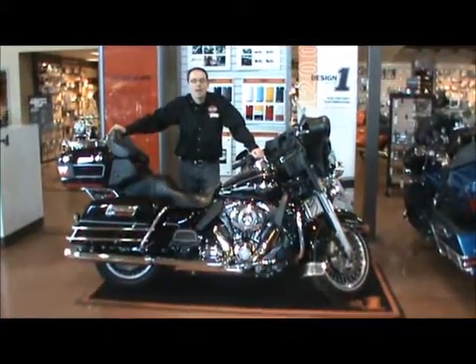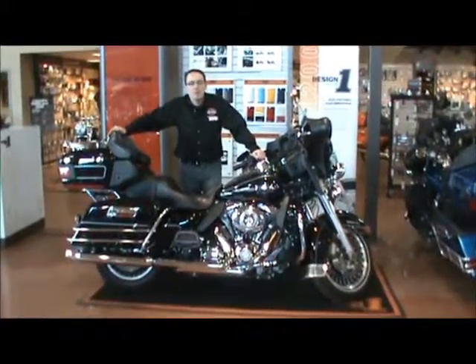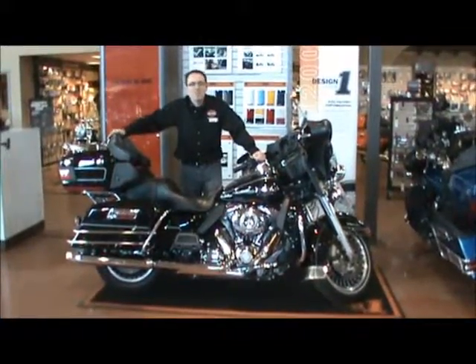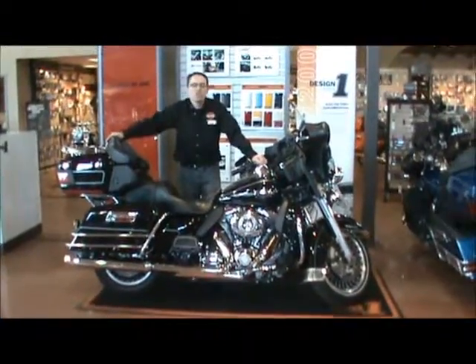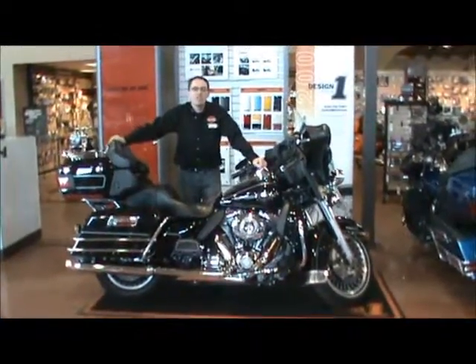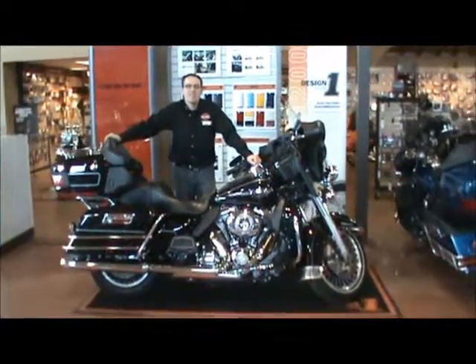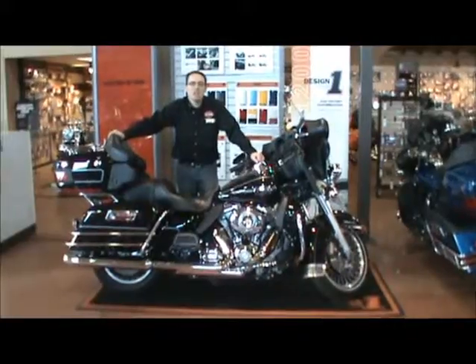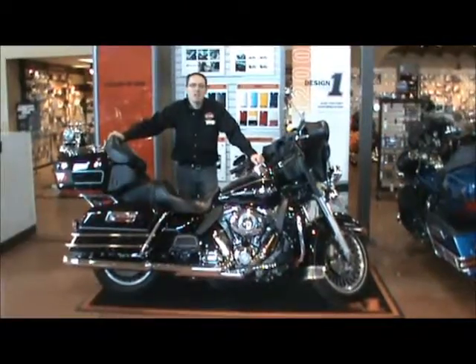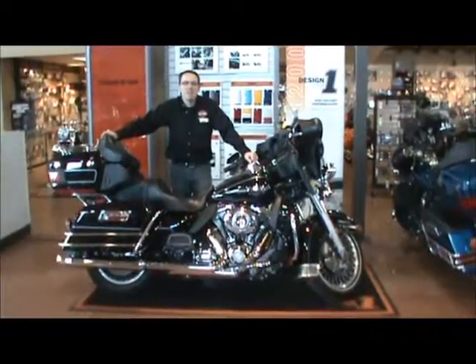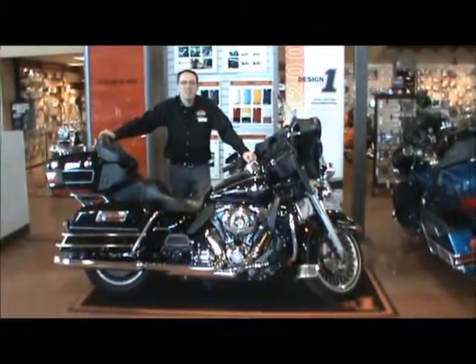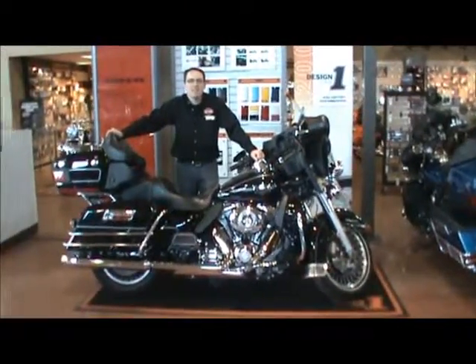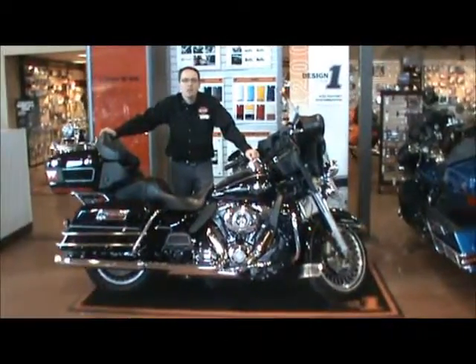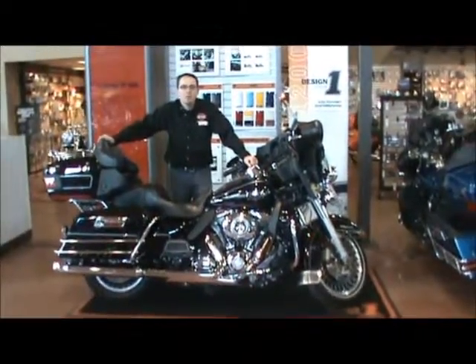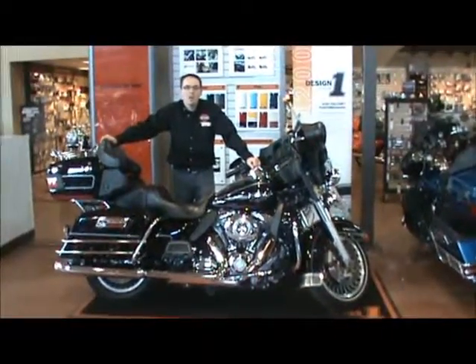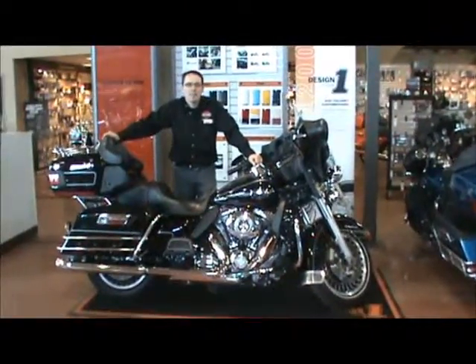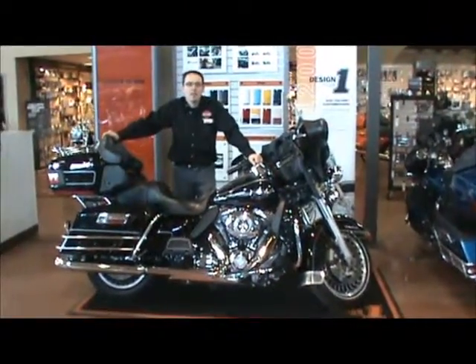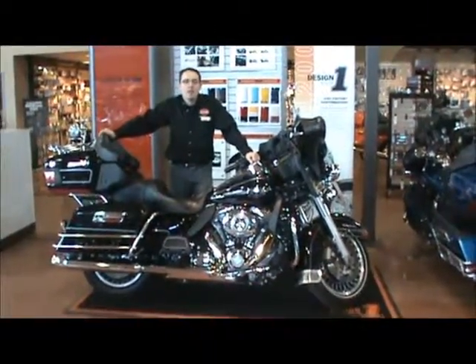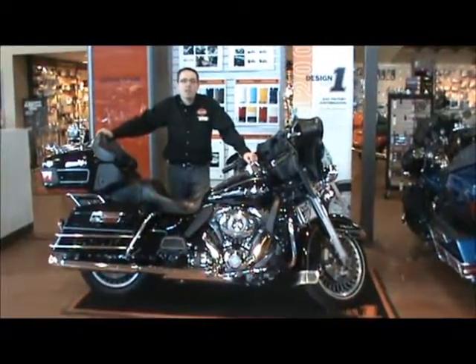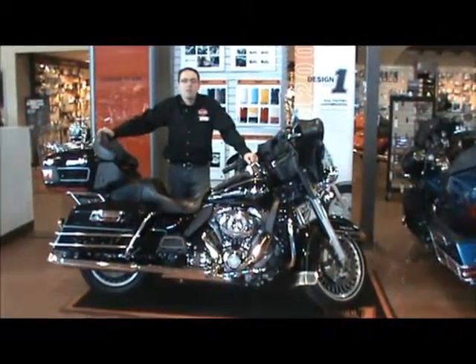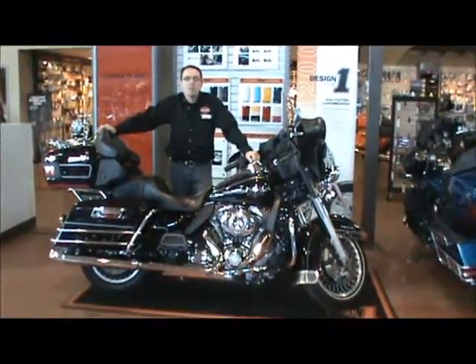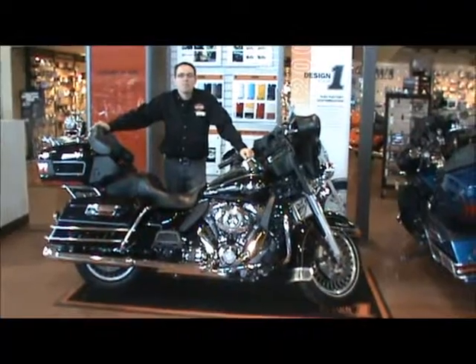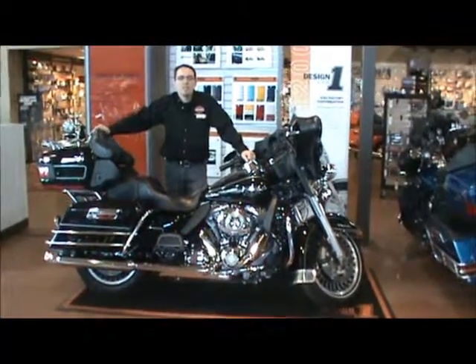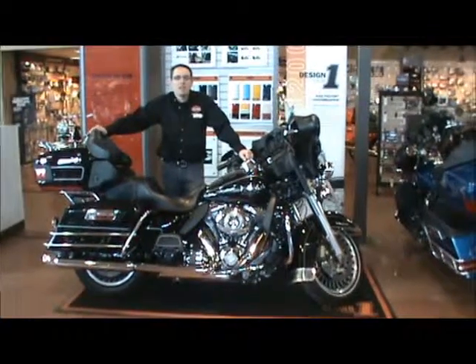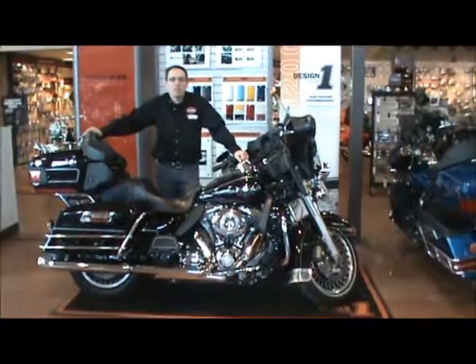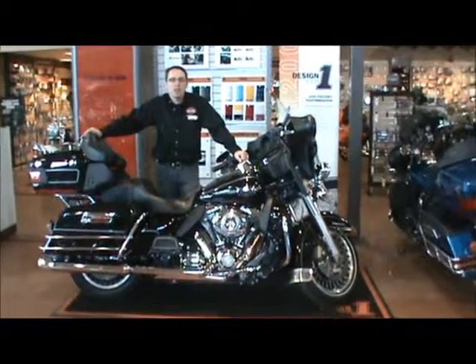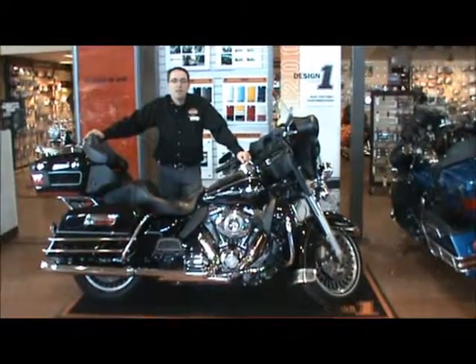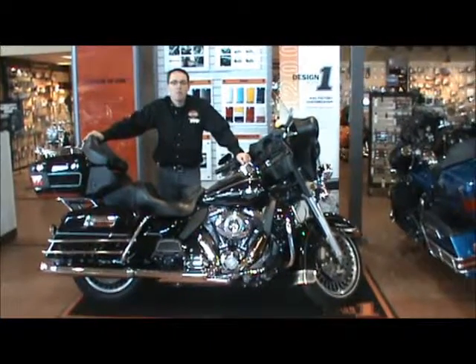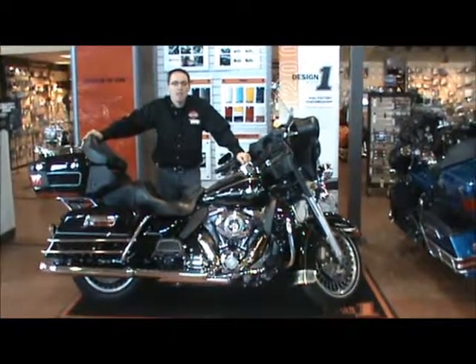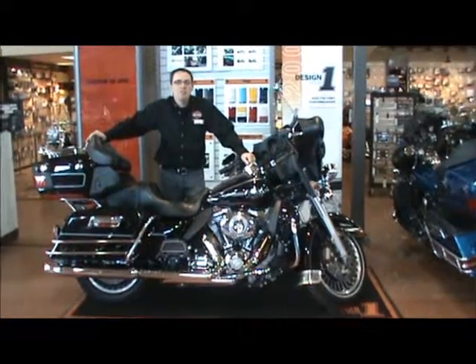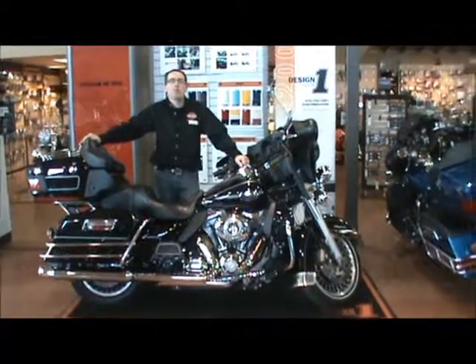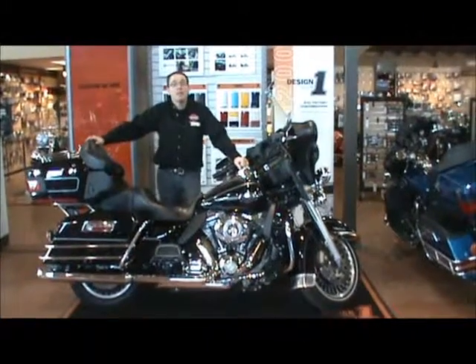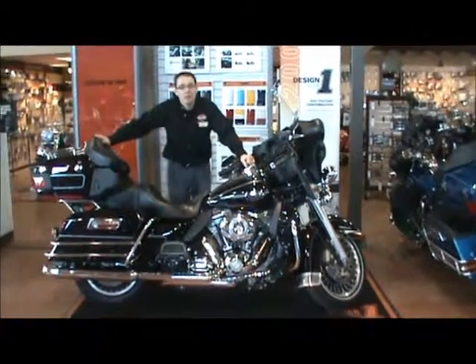Hi, I'm Seth with Adventure Harley-Davidson and today you're looking at my 2011 Ultra Classic. This bike is pre-owned and has been put through a 17-point safety inspection and comes with a 30-day 50/50 warranty. Take a look.